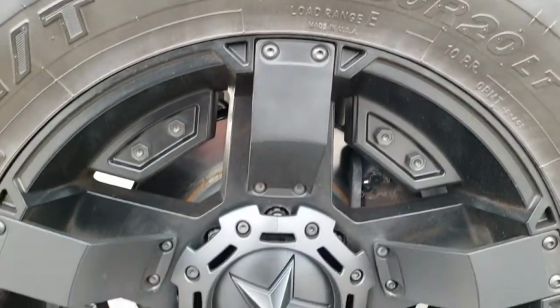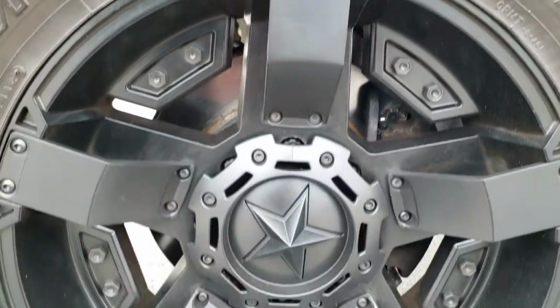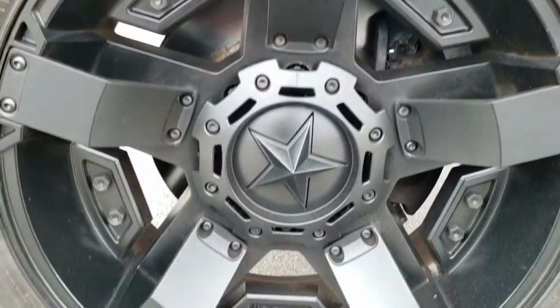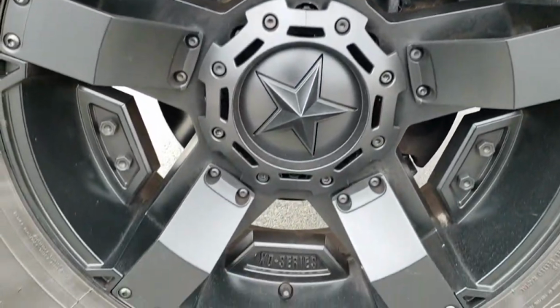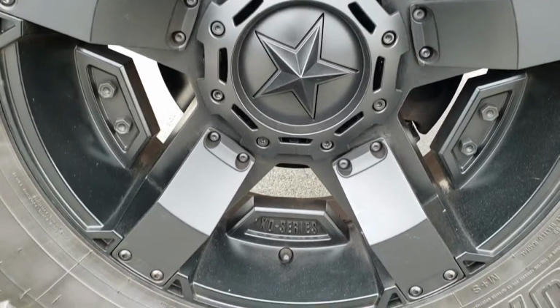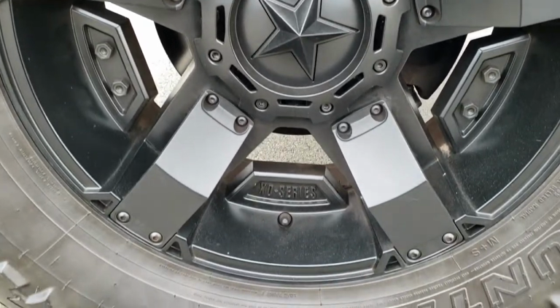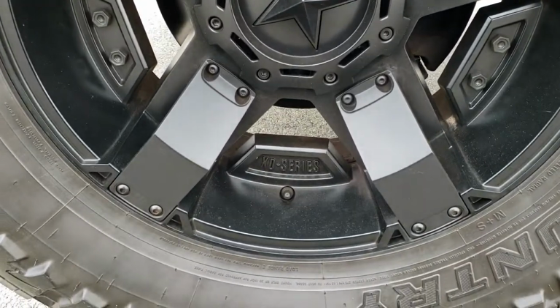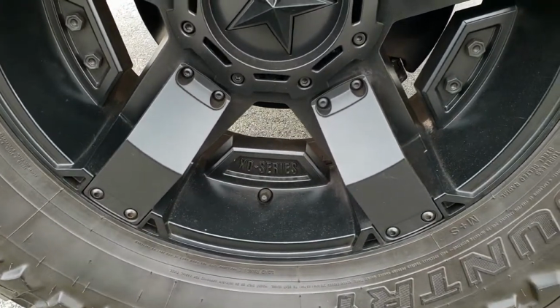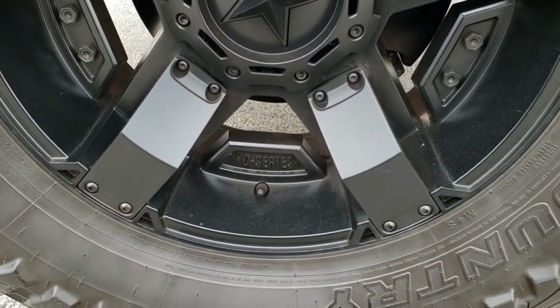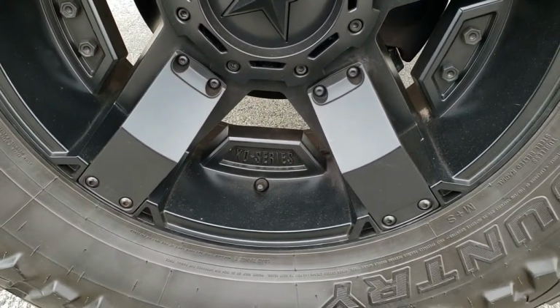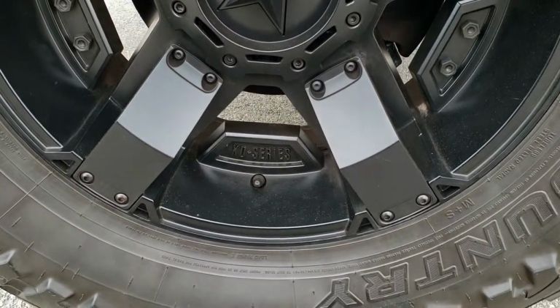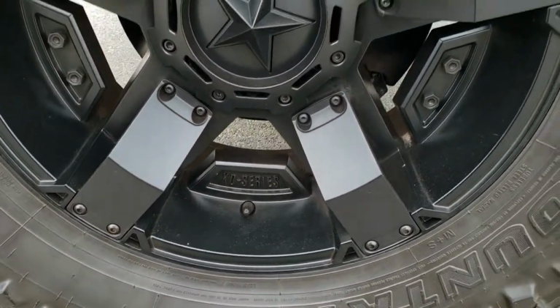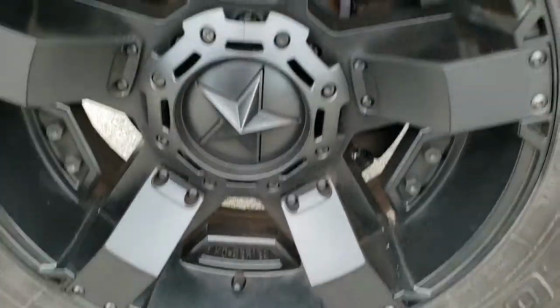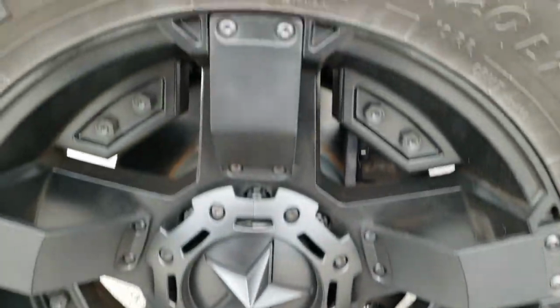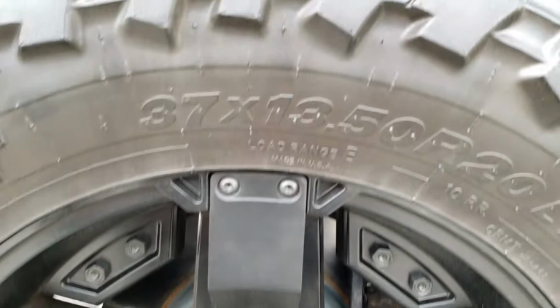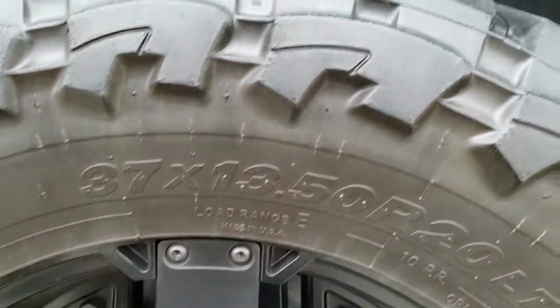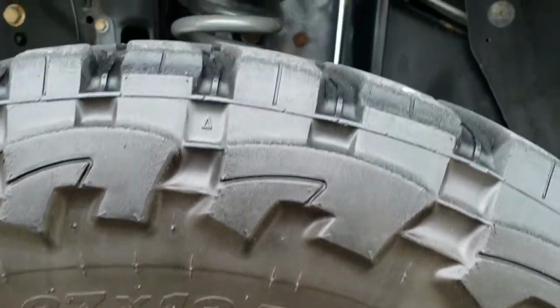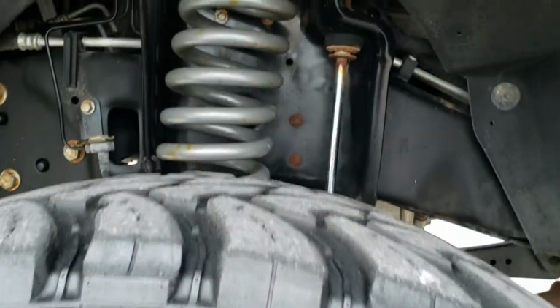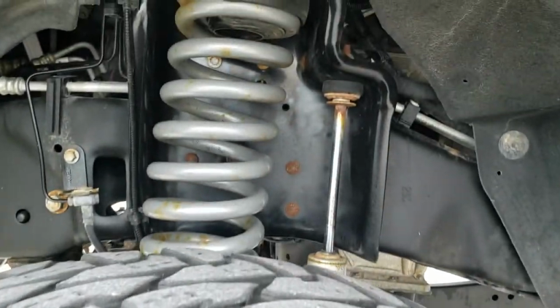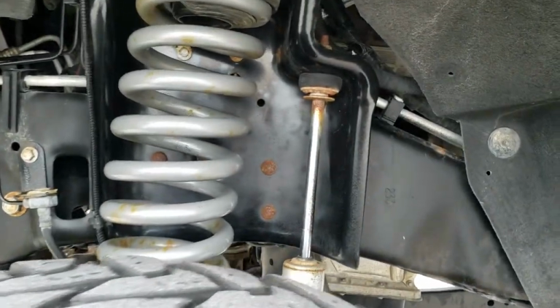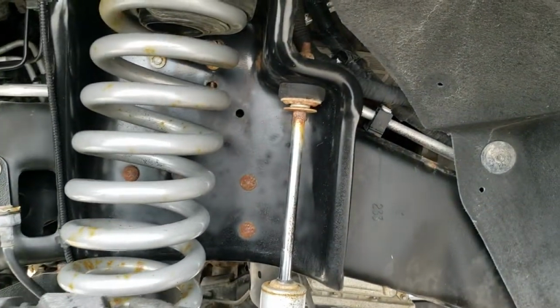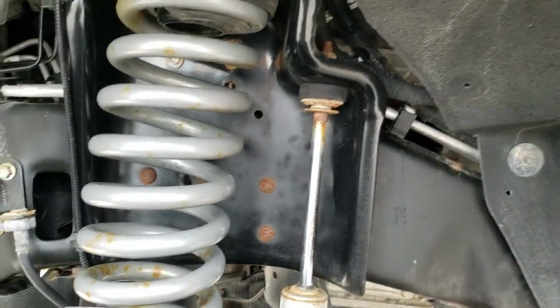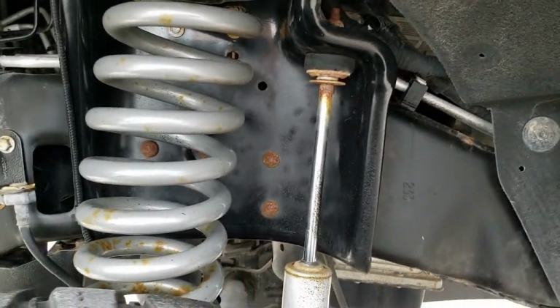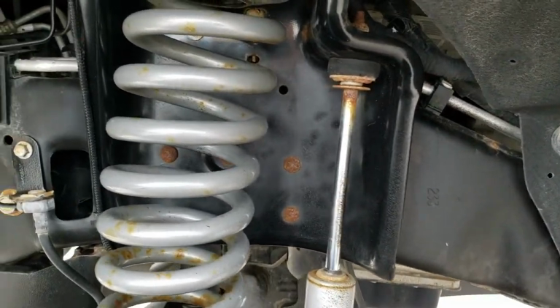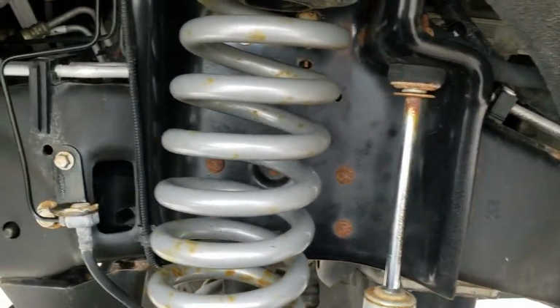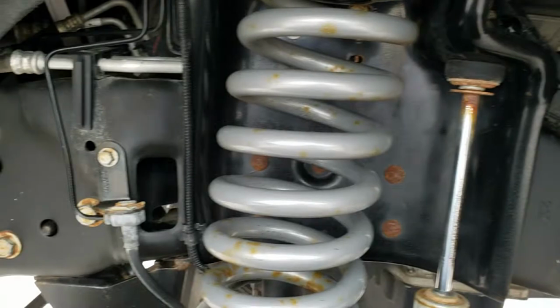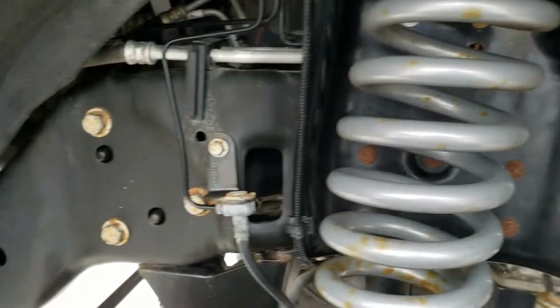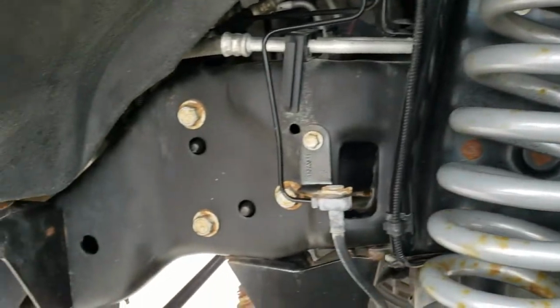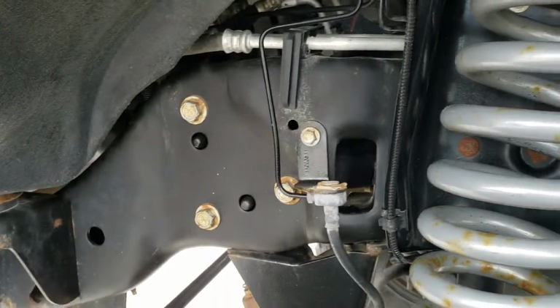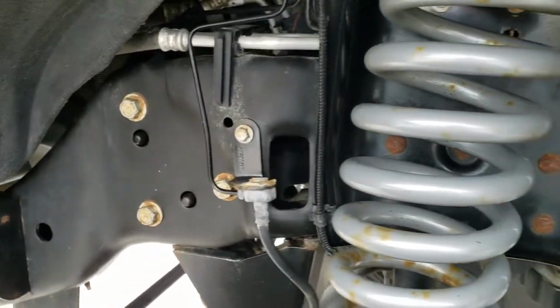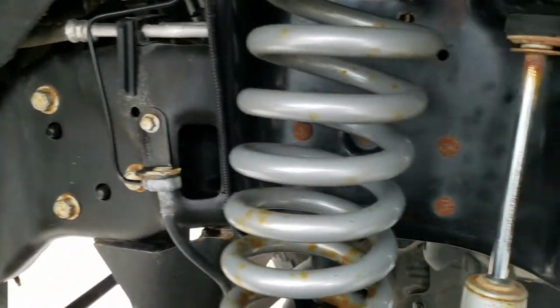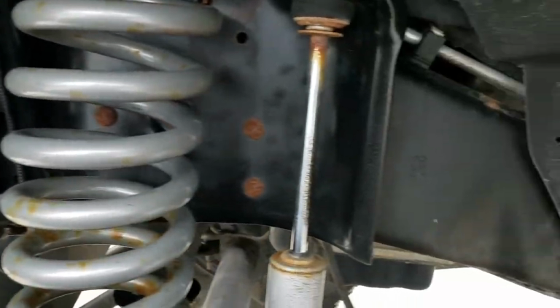It comes with XD Series Painted Alloy Rims. Open Country Toyo MT, 37 by 13.5 R20 tires, a little under half the tread left. The framing and underbody looks like it's in really nice, clean condition.